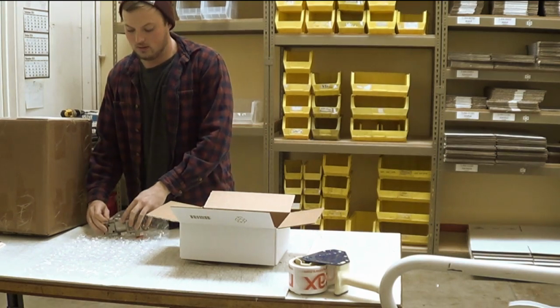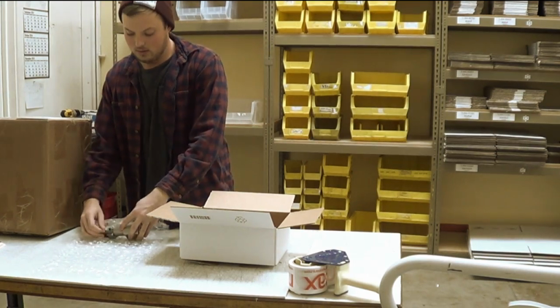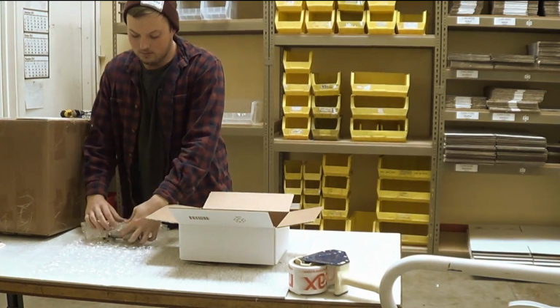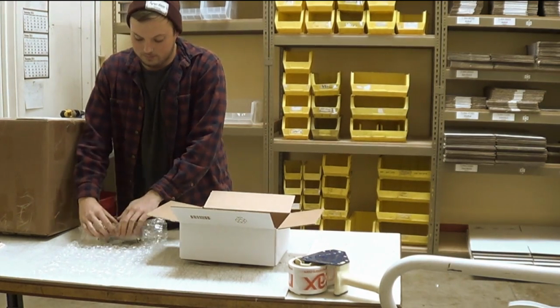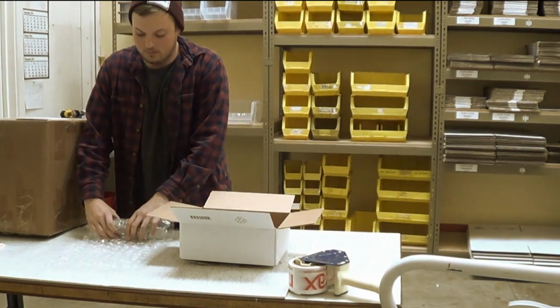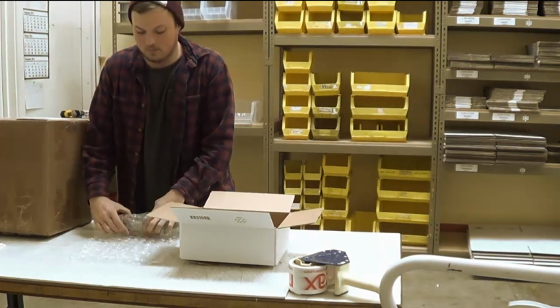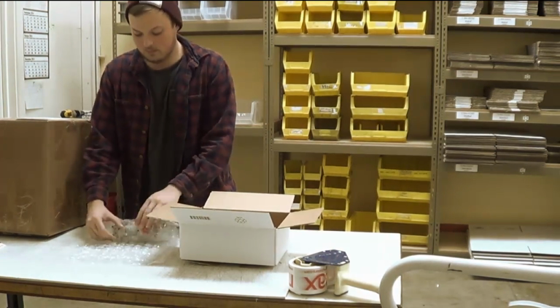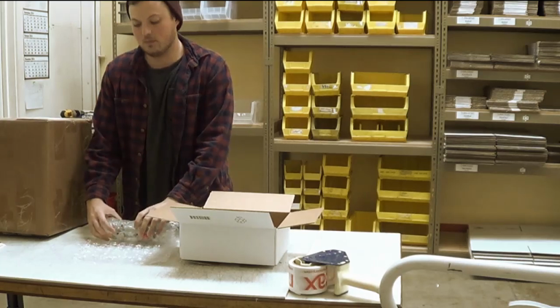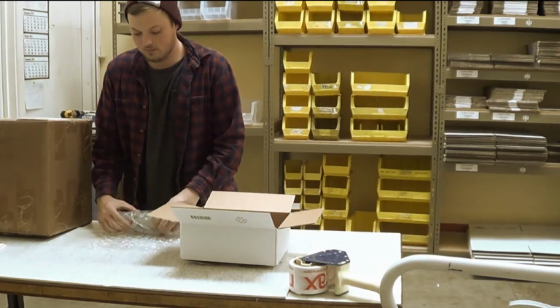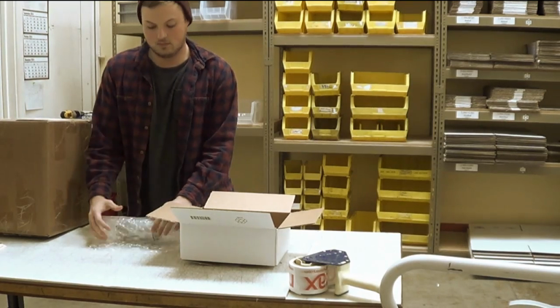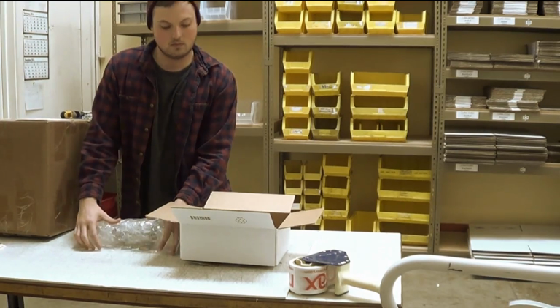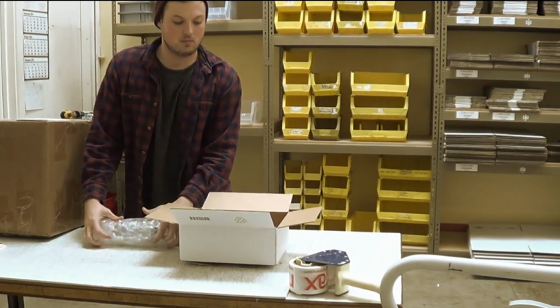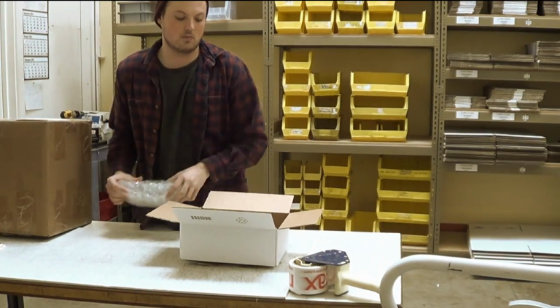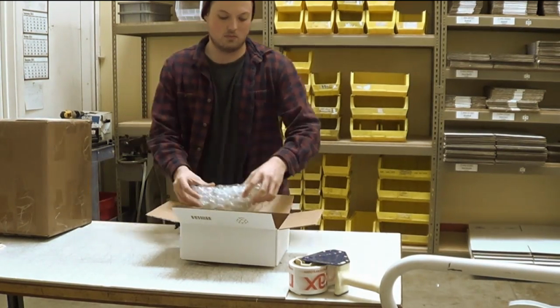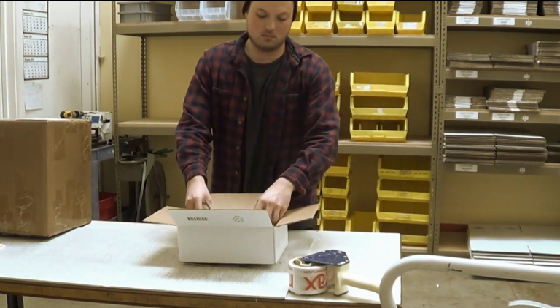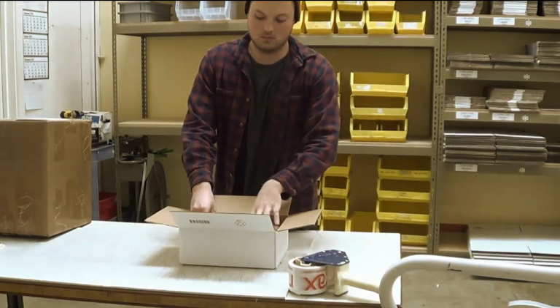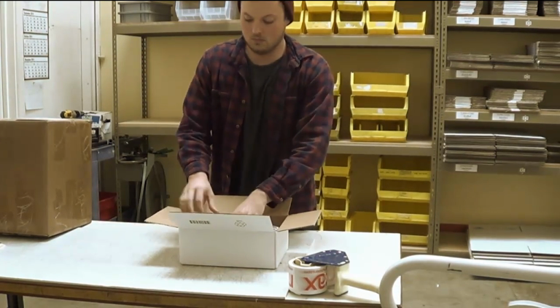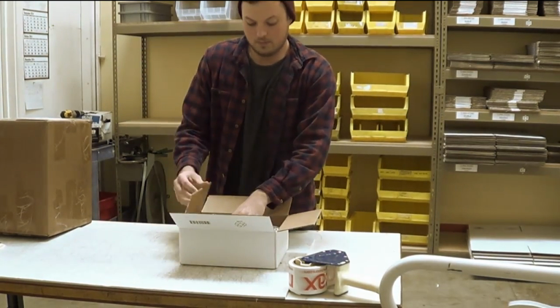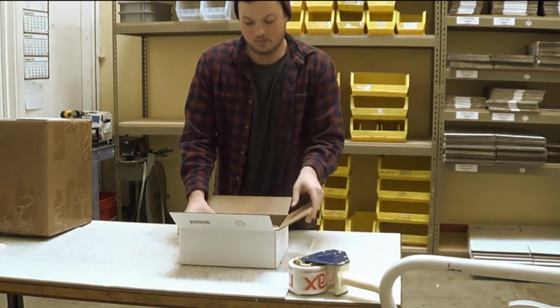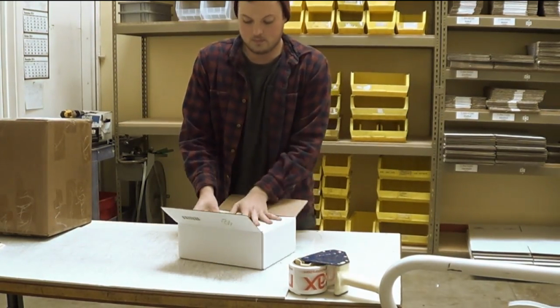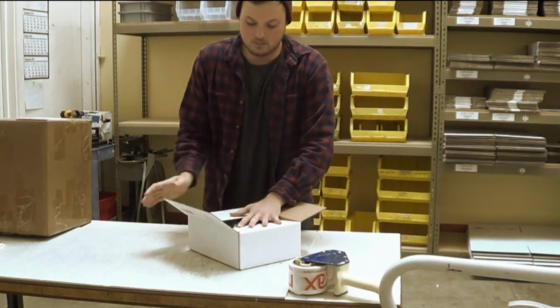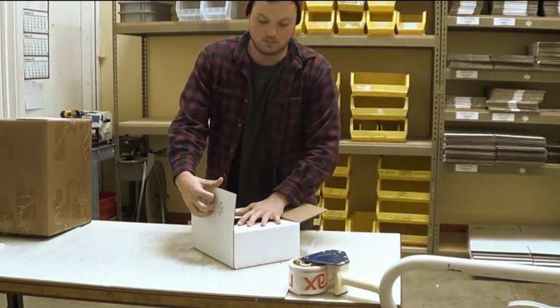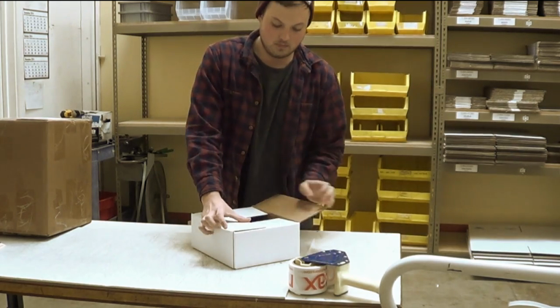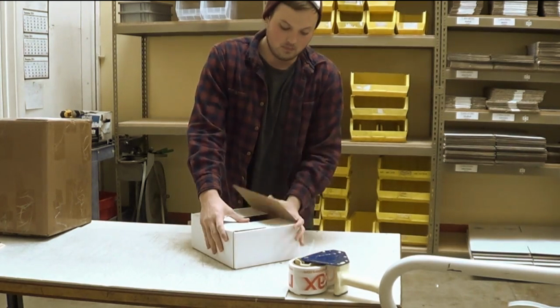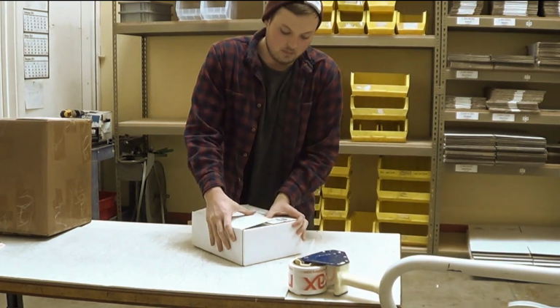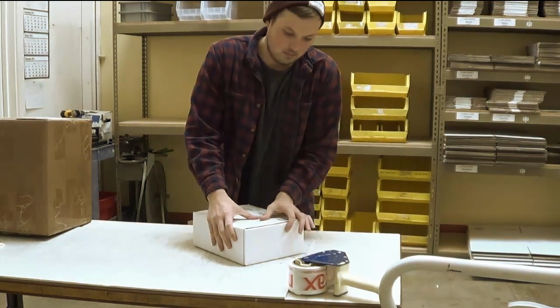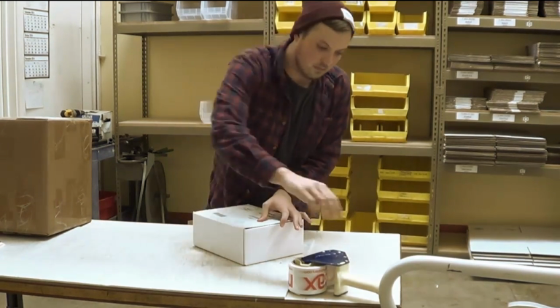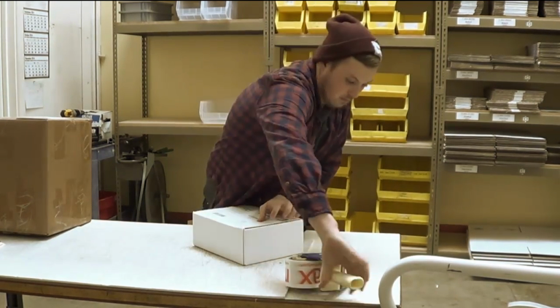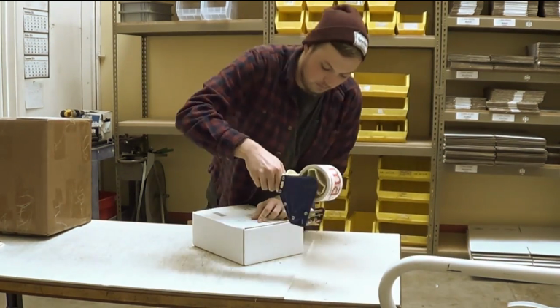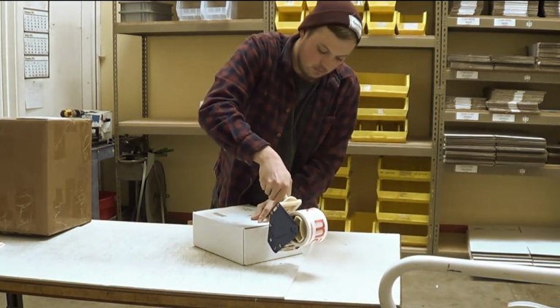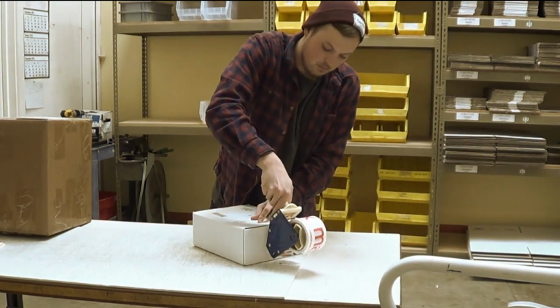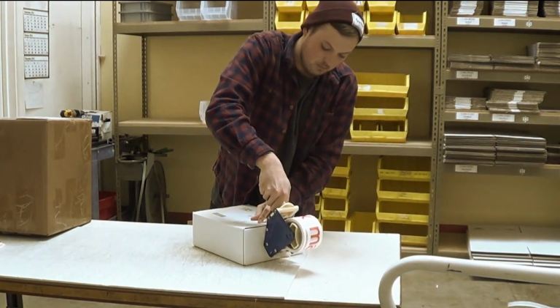Once tested, meters are then shipped to locations worldwide from MAX's sustainably managed Hillsborough, California facility, which operates primarily on solar power to help reduce the environmental impact of manufacturing.